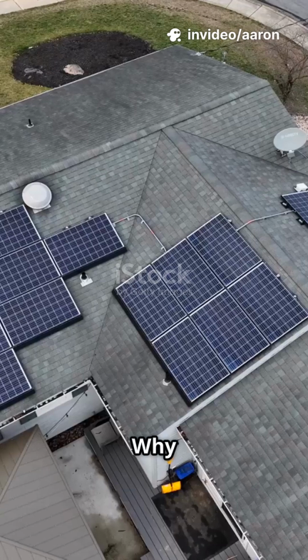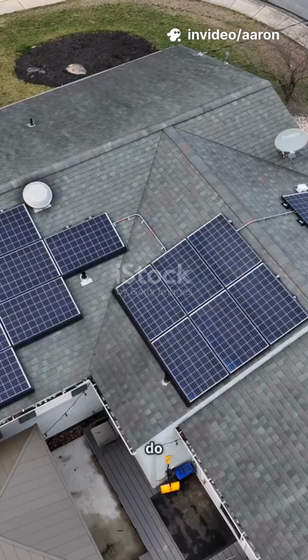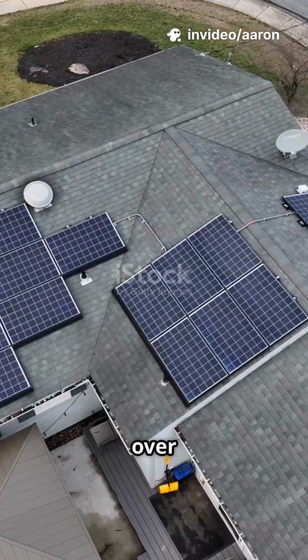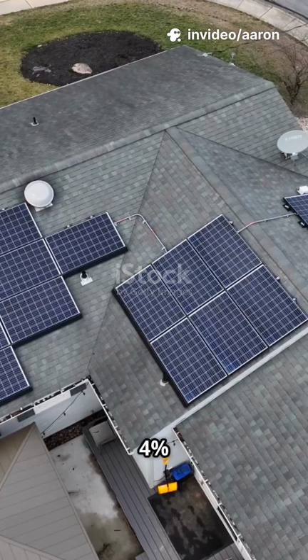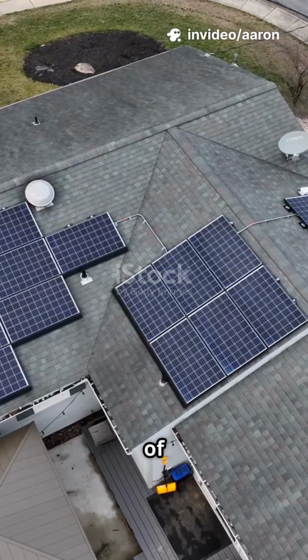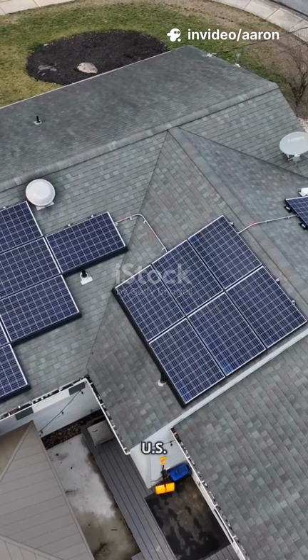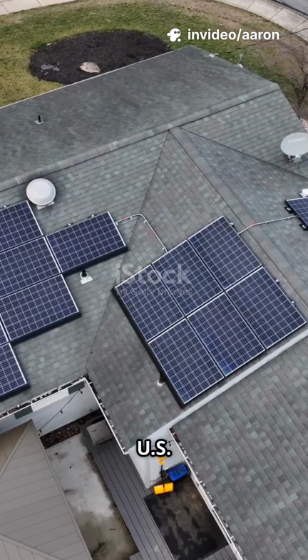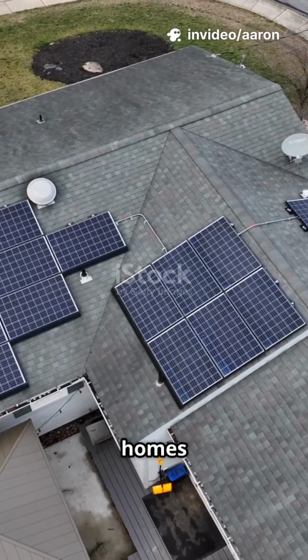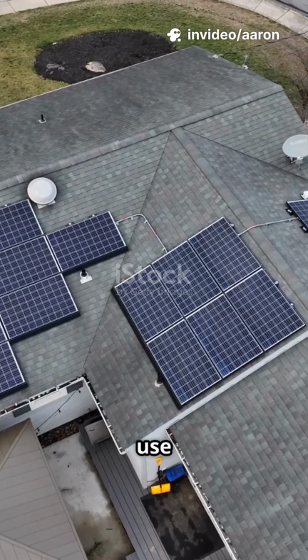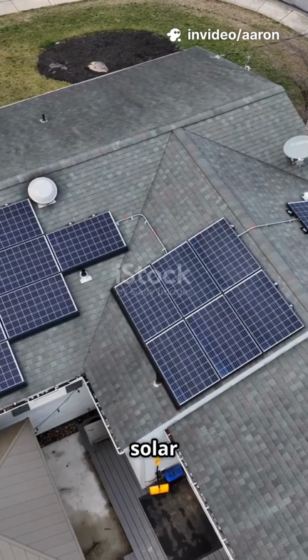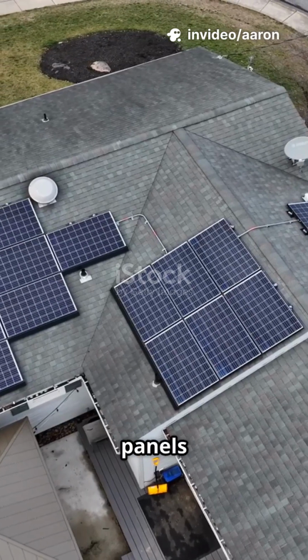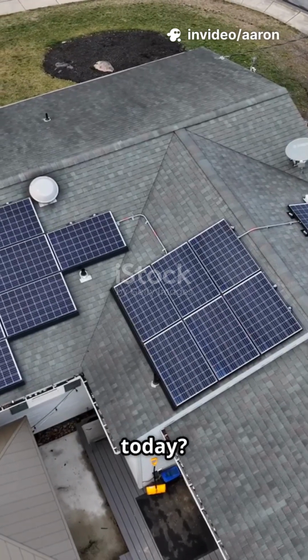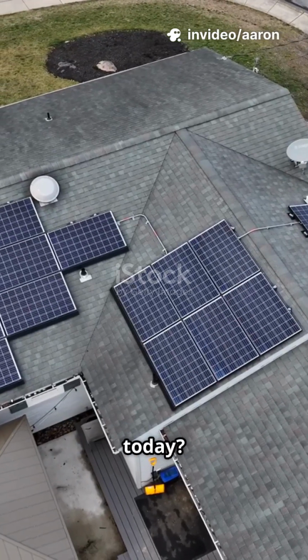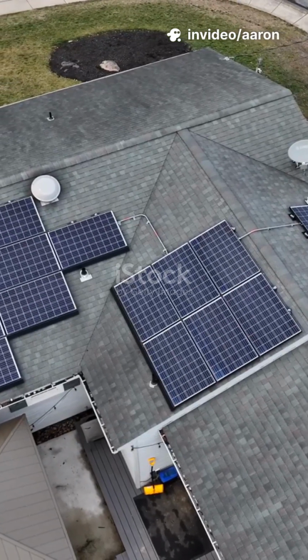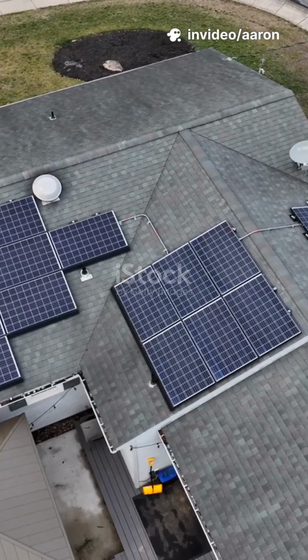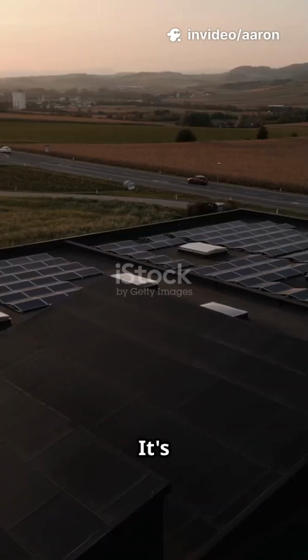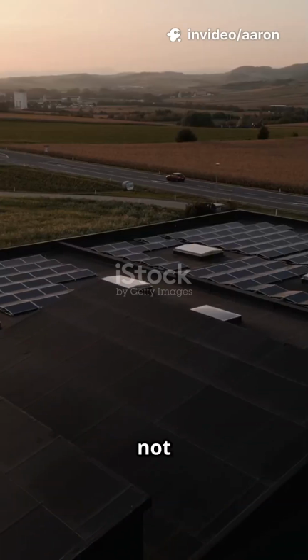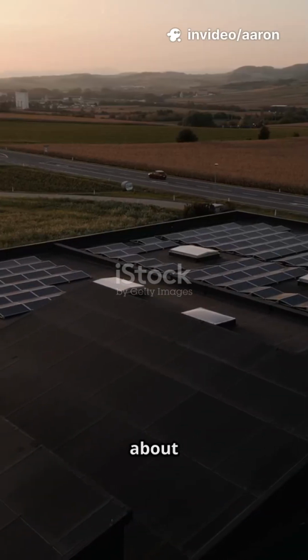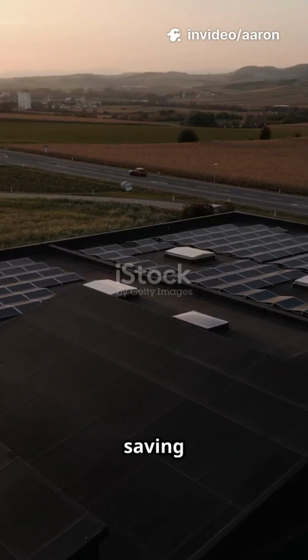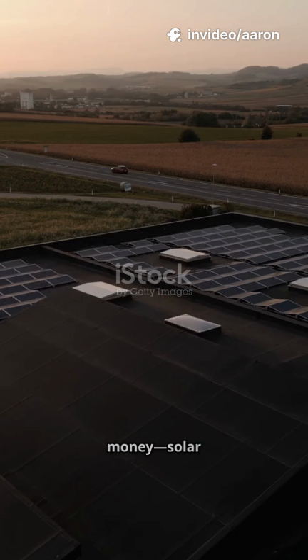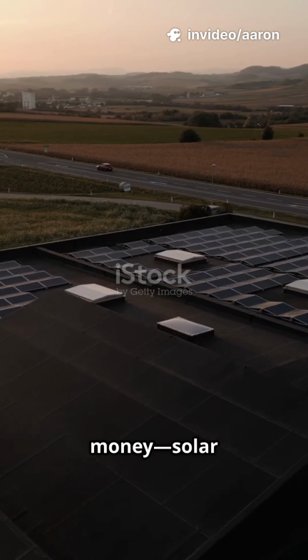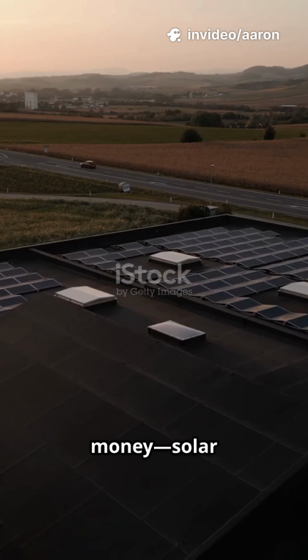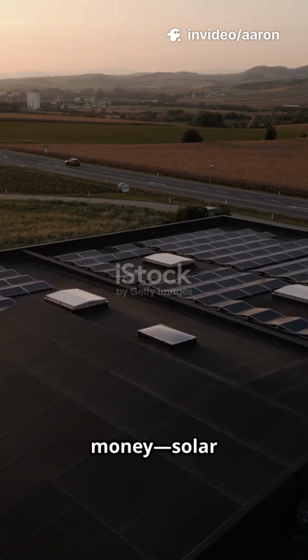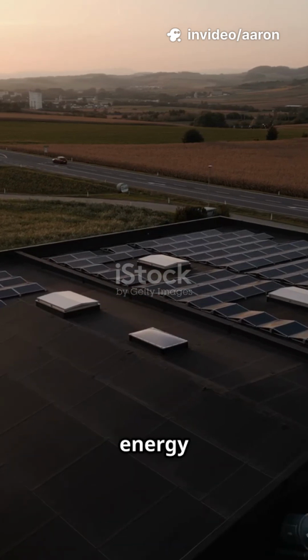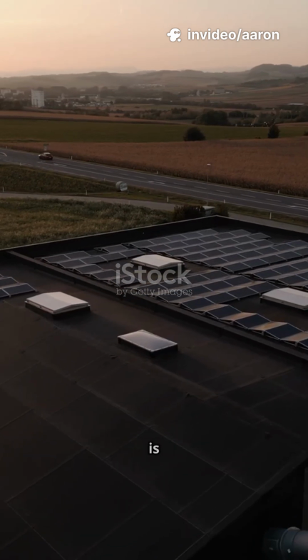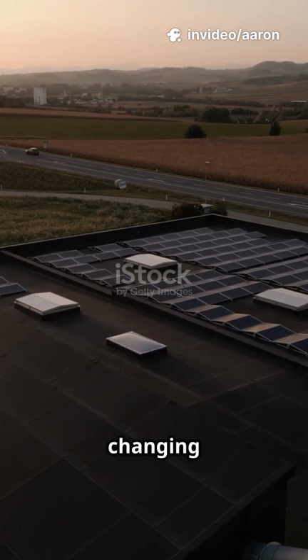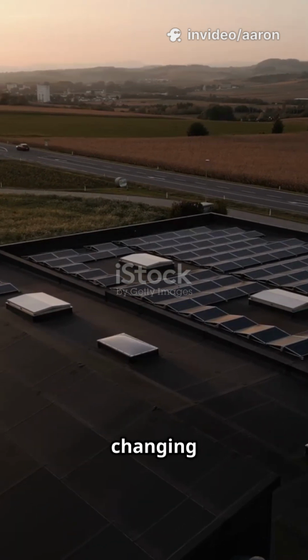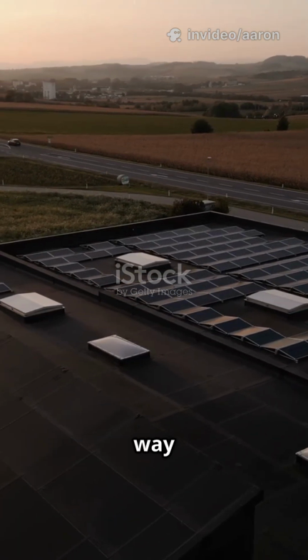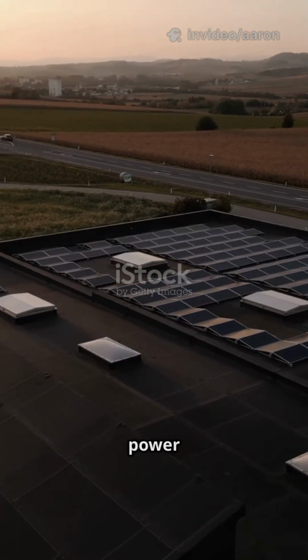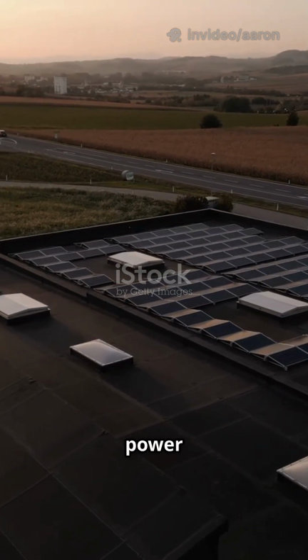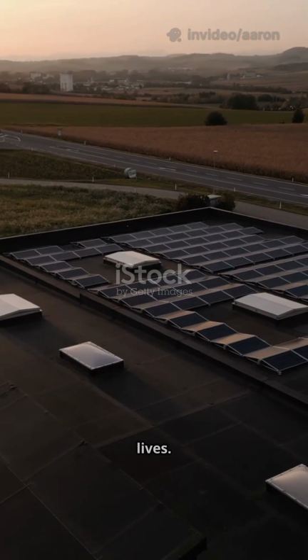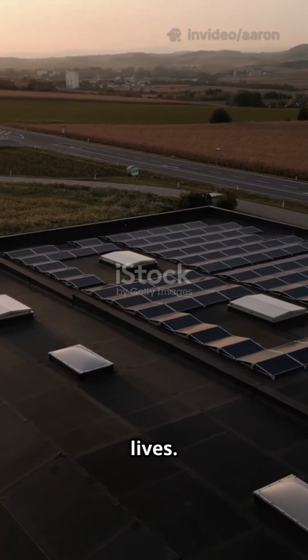Why do over 4% of U.S. homes use solar panels today? It's not just about saving money — solar energy is changing the way we power our lives.